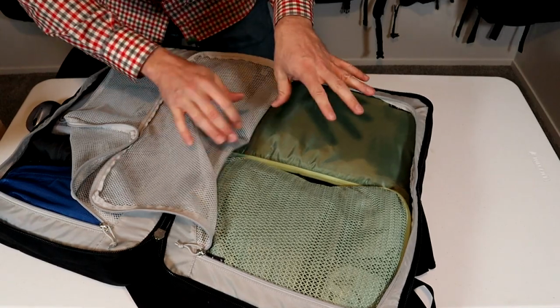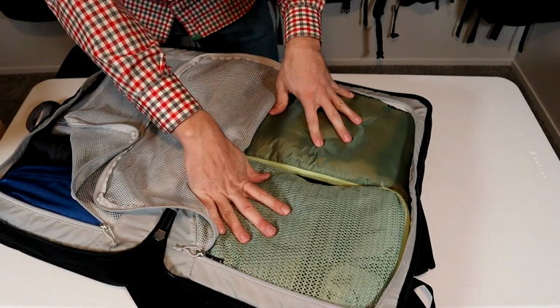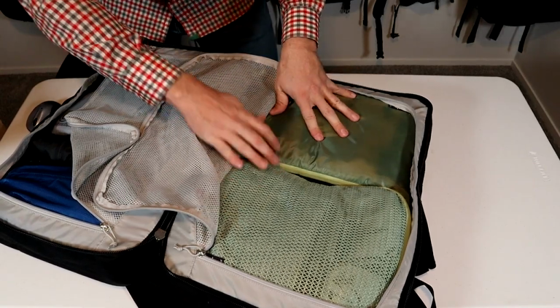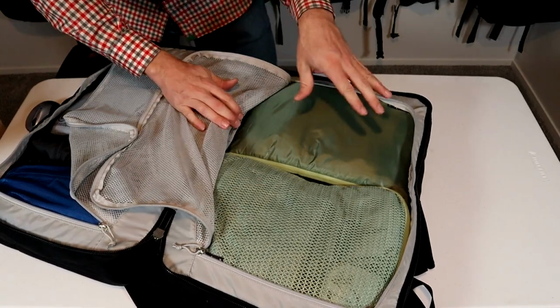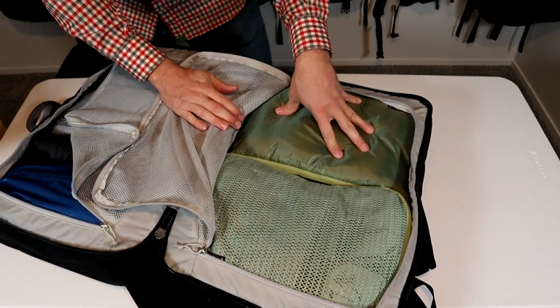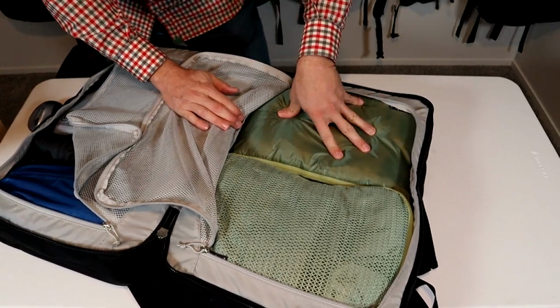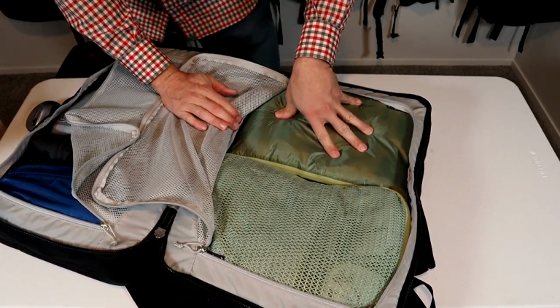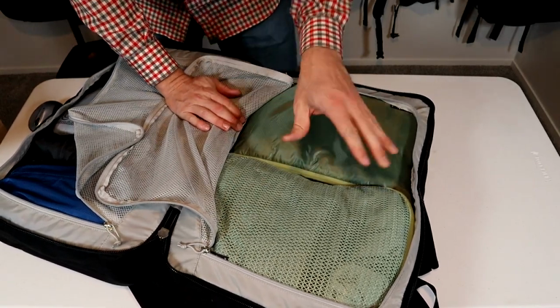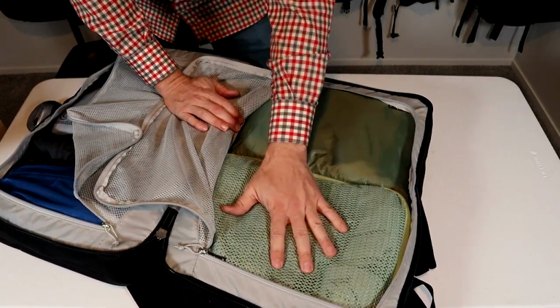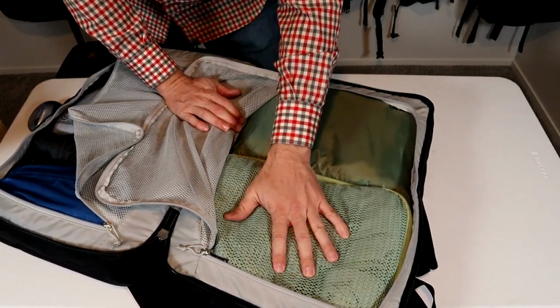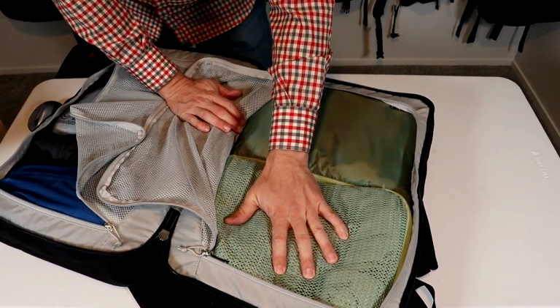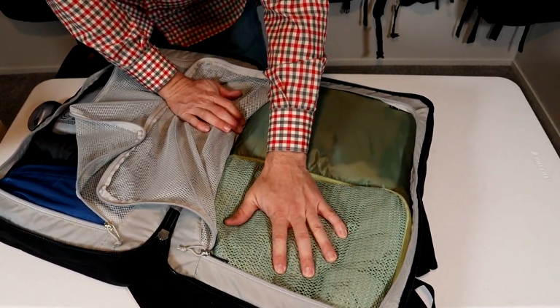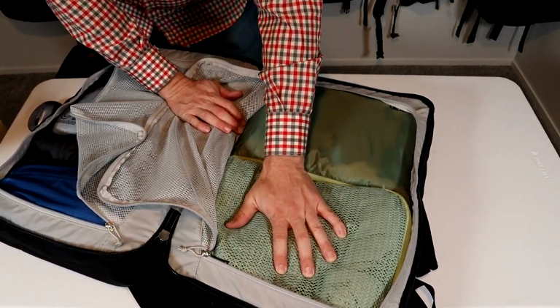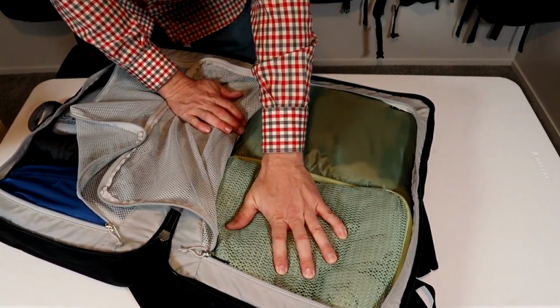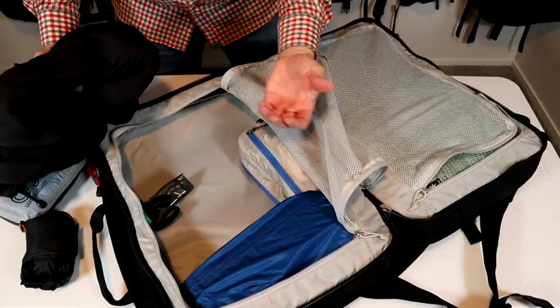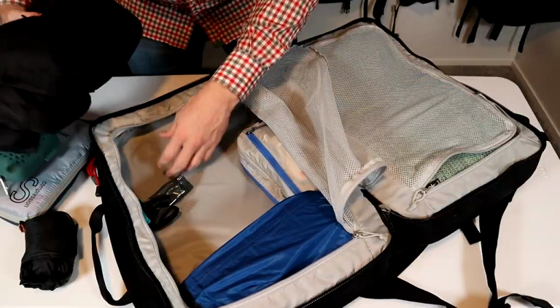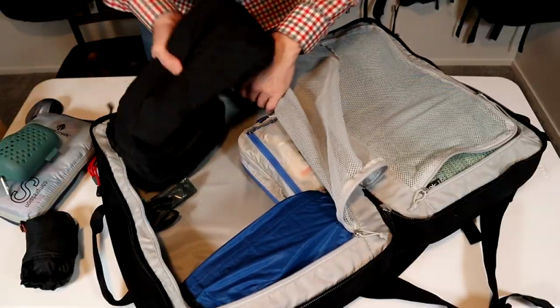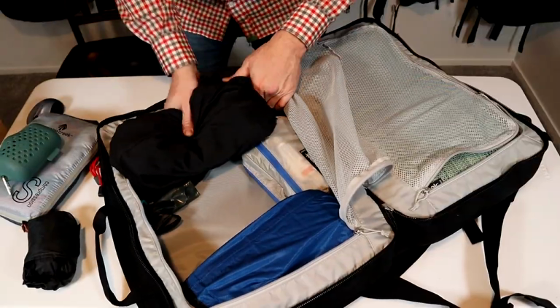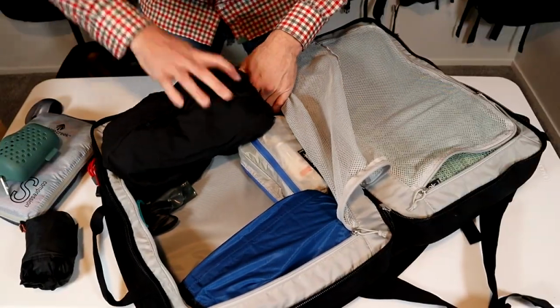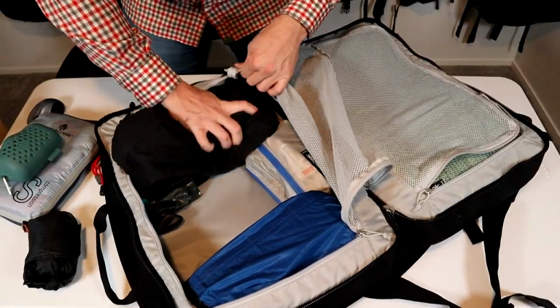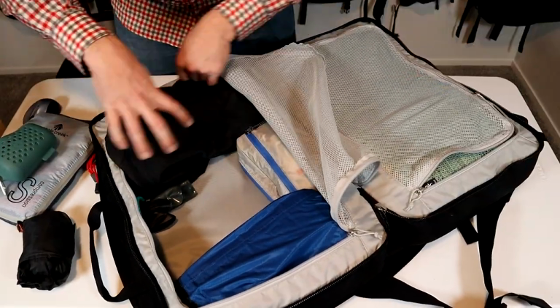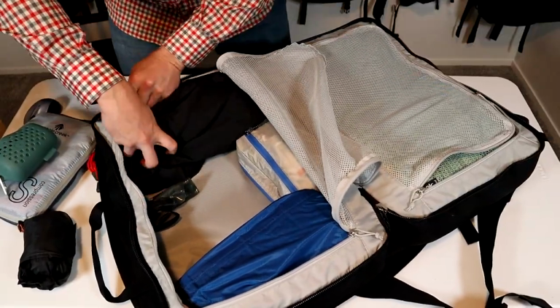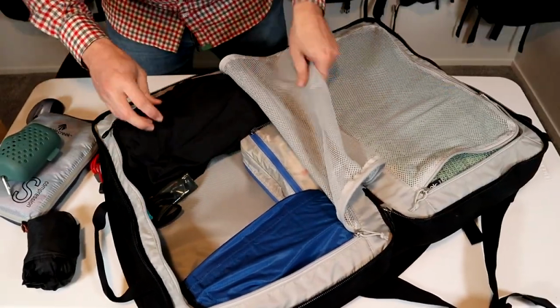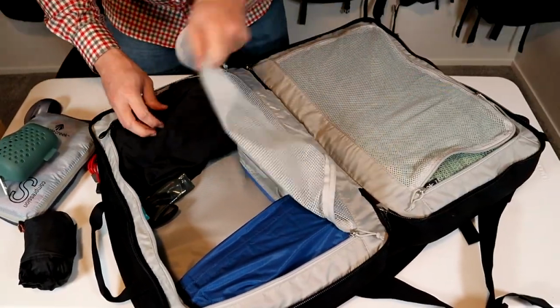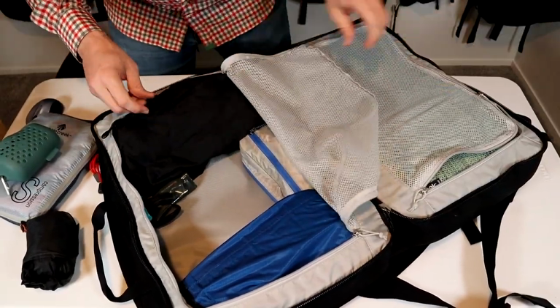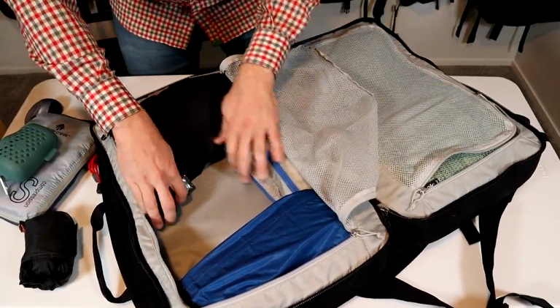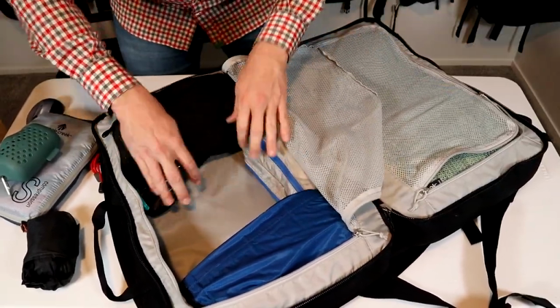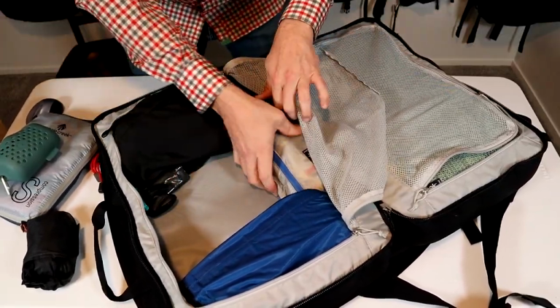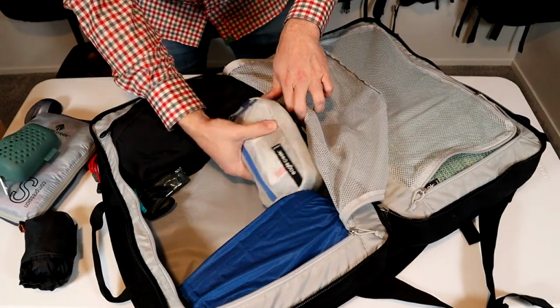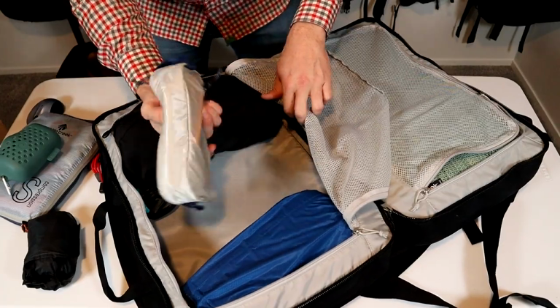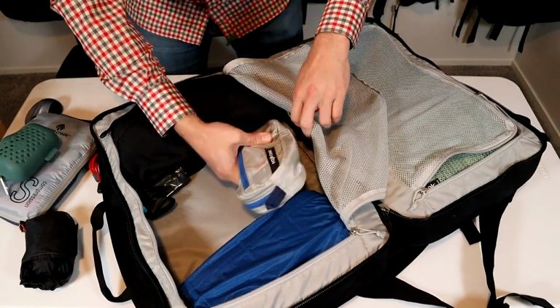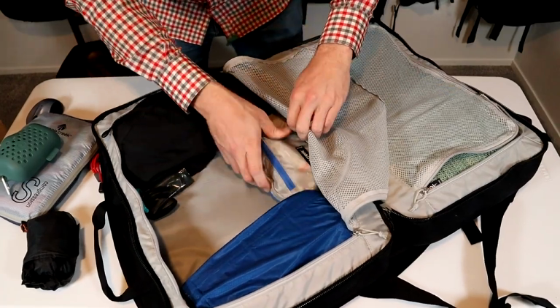These are Eagle Creek — the Isolate Compression and Reveal Expansion. The other side of the pack is great for bulky gear, and this mesh divider is going to keep stuff from shifting around too much.